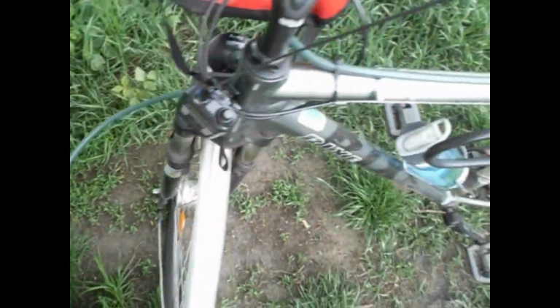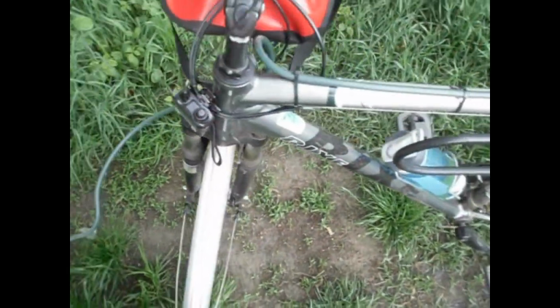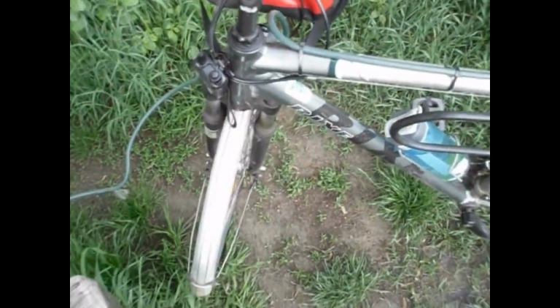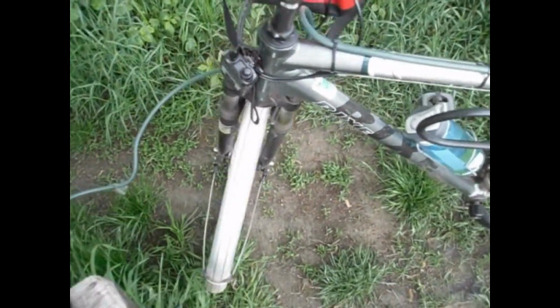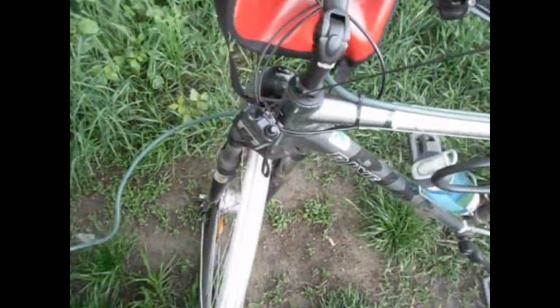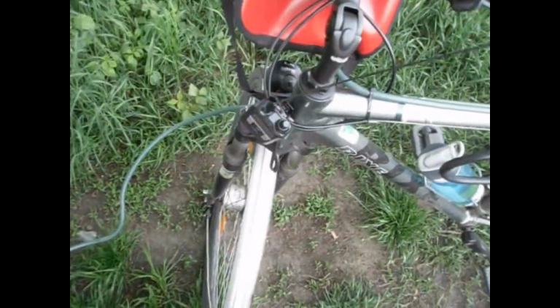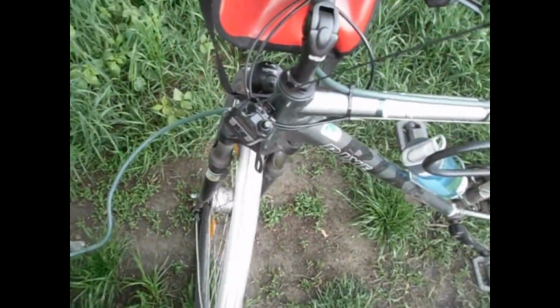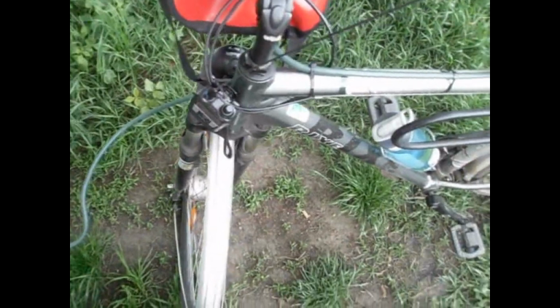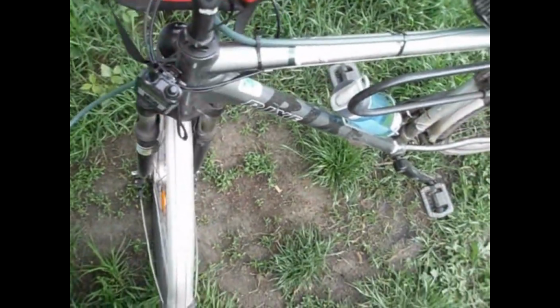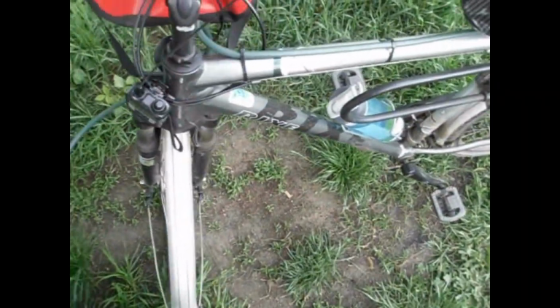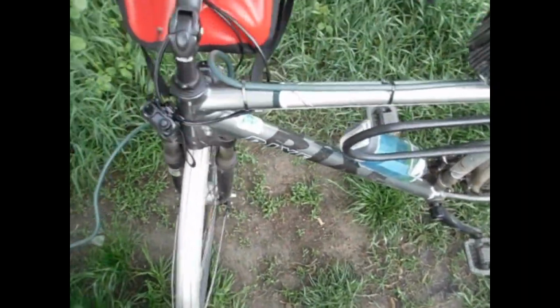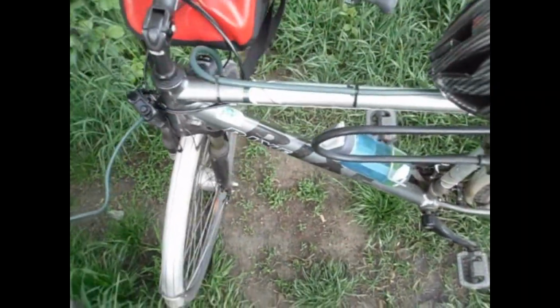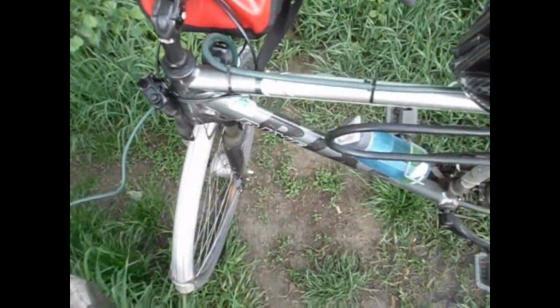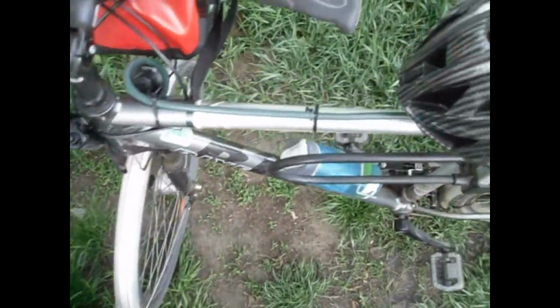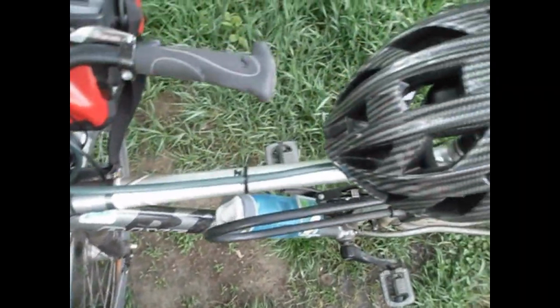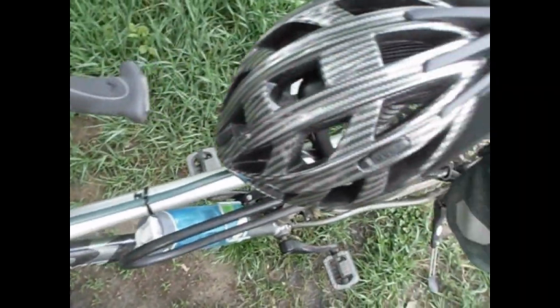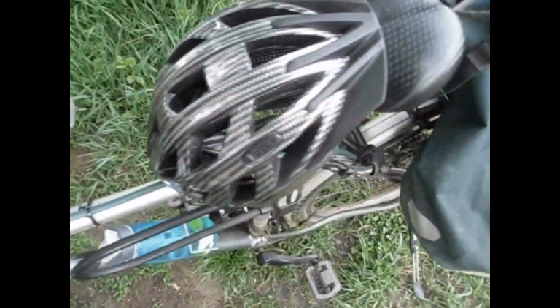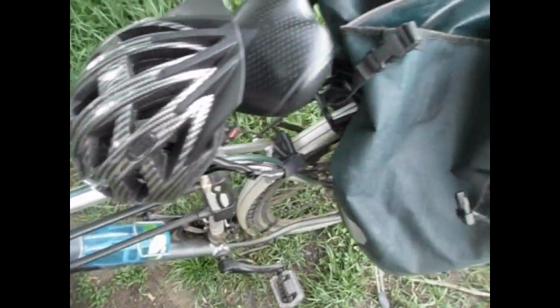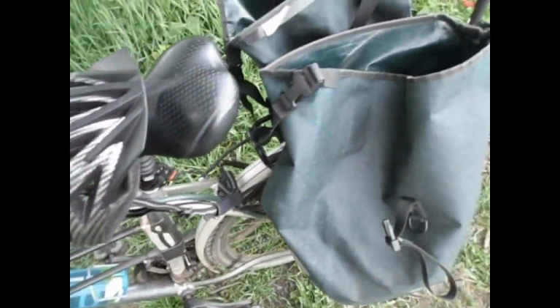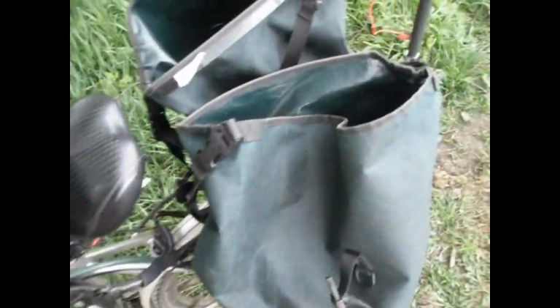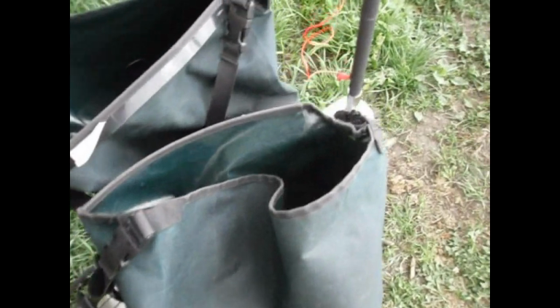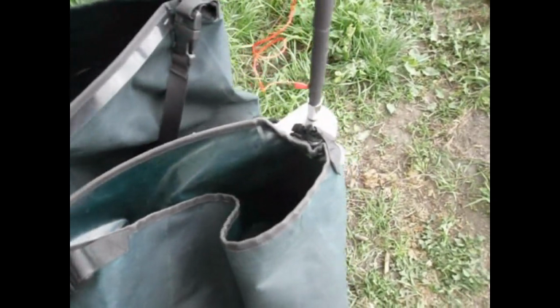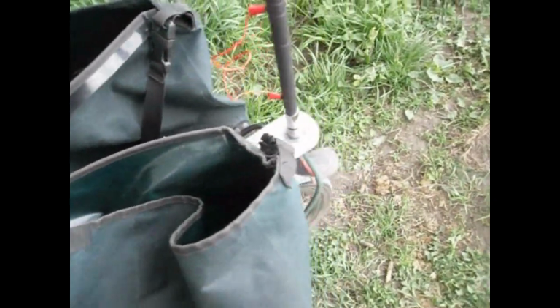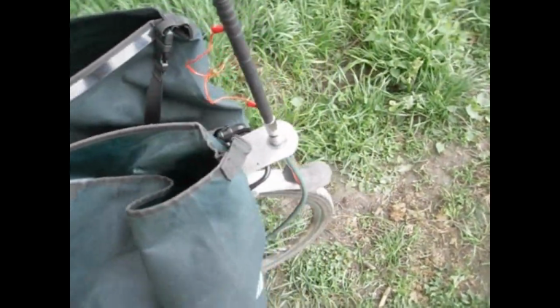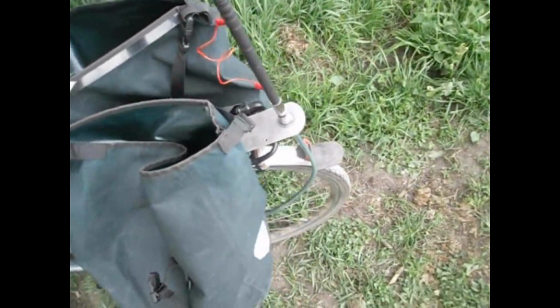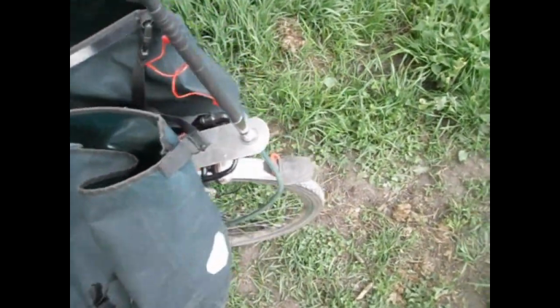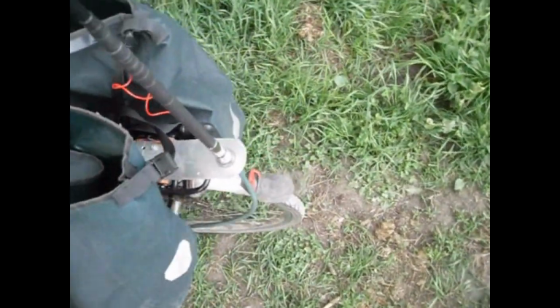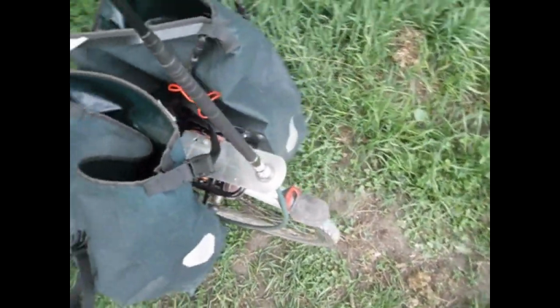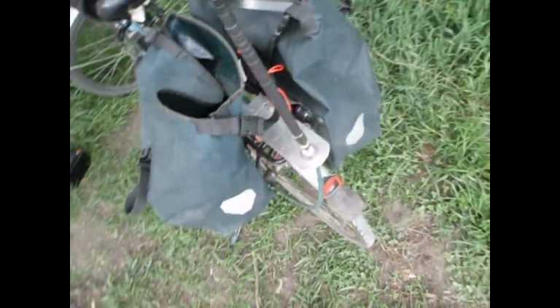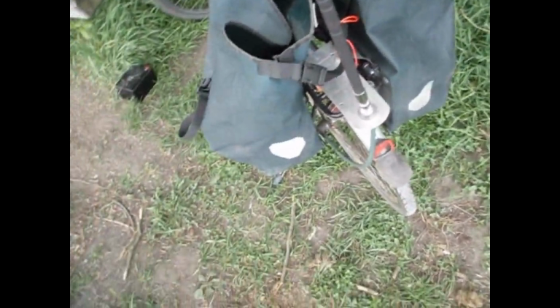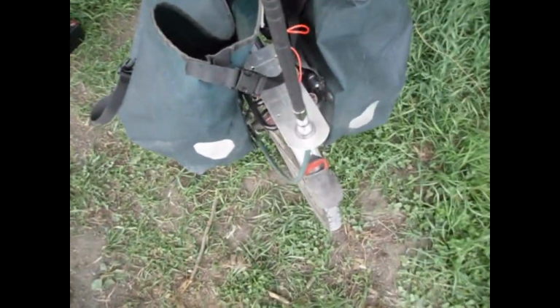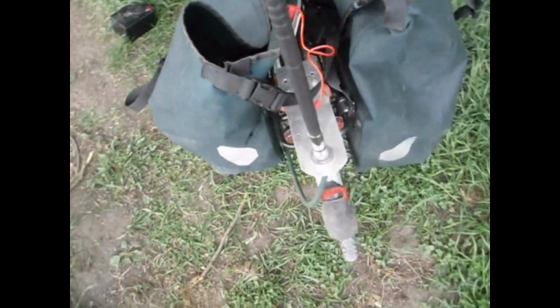Hey guys, this is DK3CW, bicycle mobile — actually pedestrian mobile at the moment — here near the inner city of Frankfurt on the river Main in the central part of Germany.